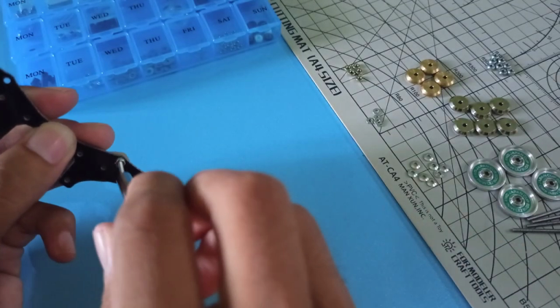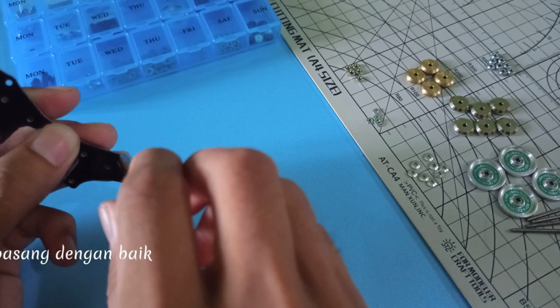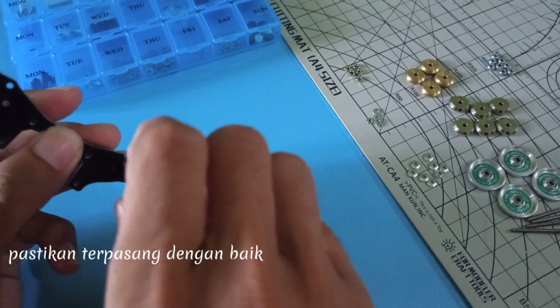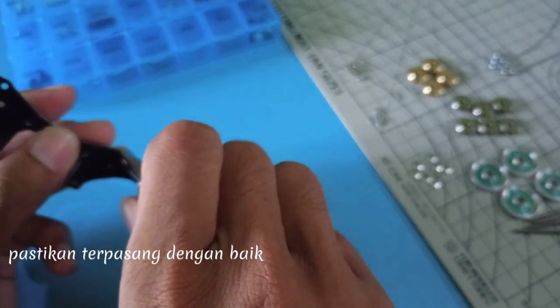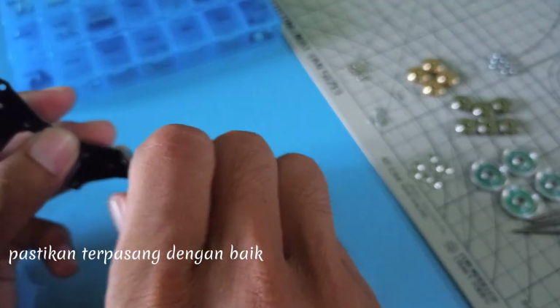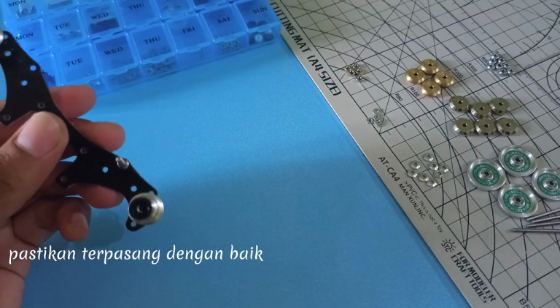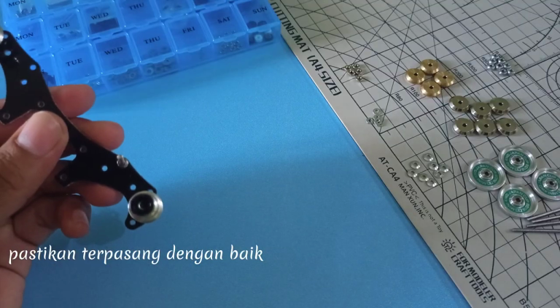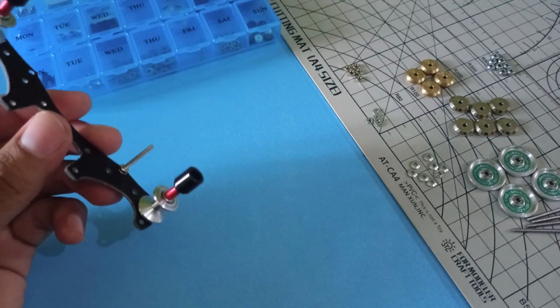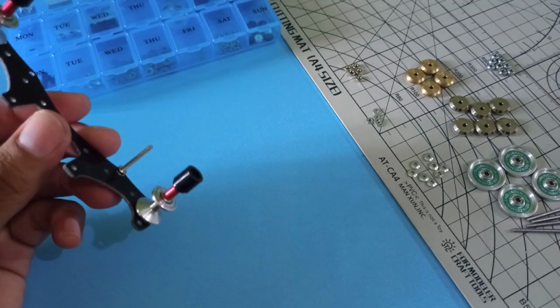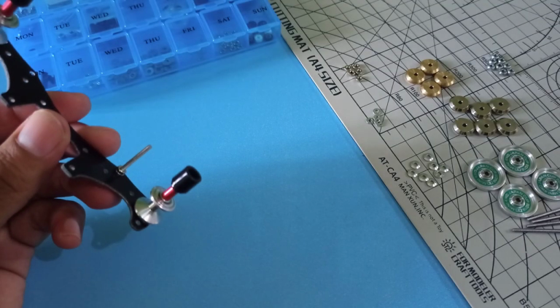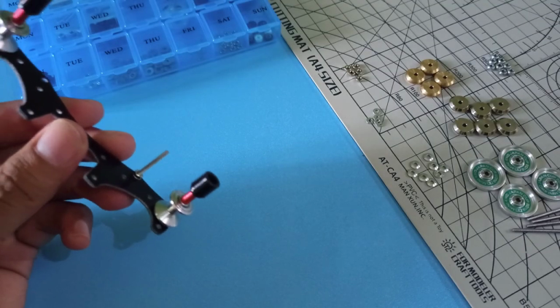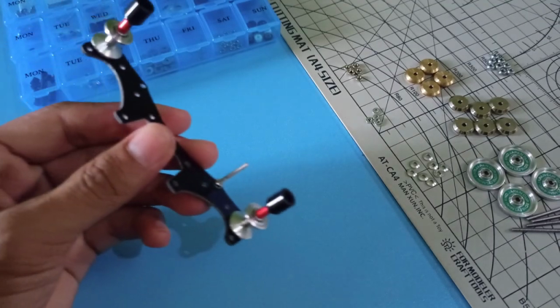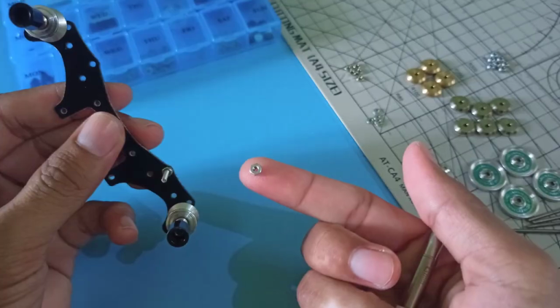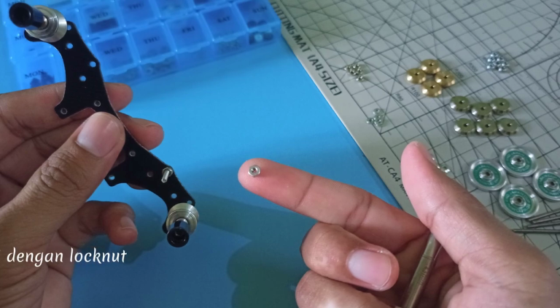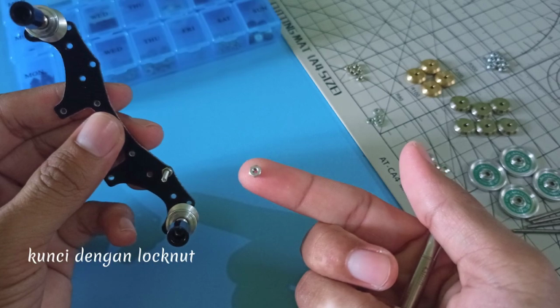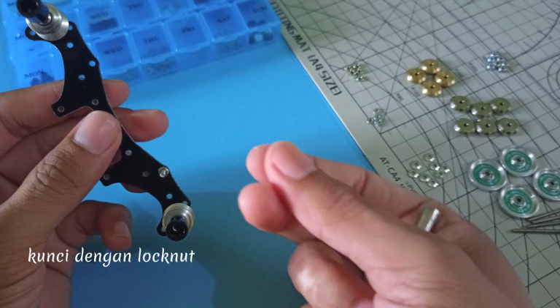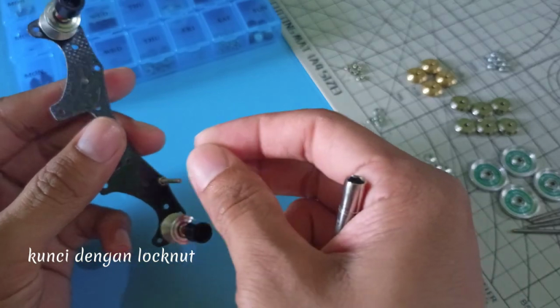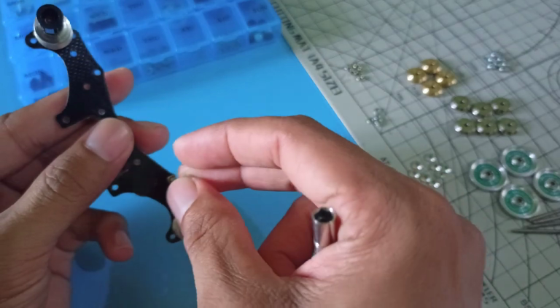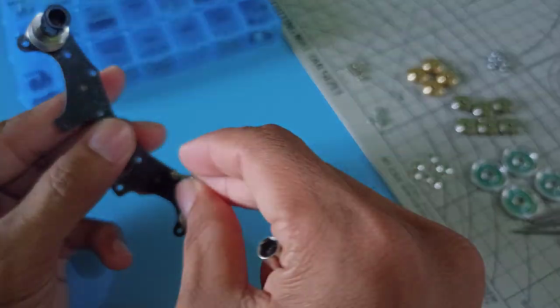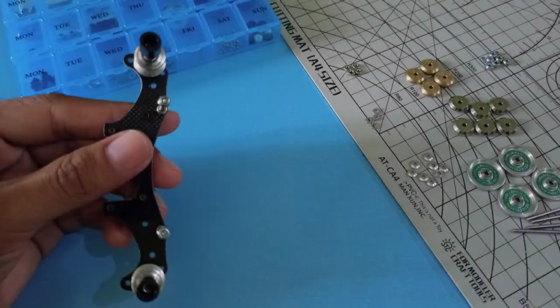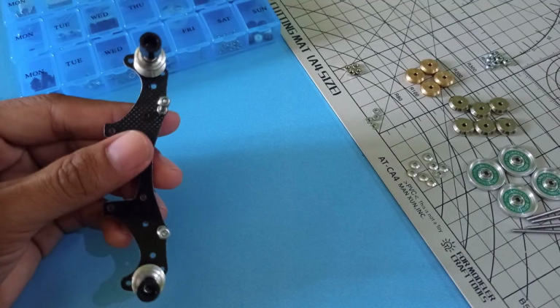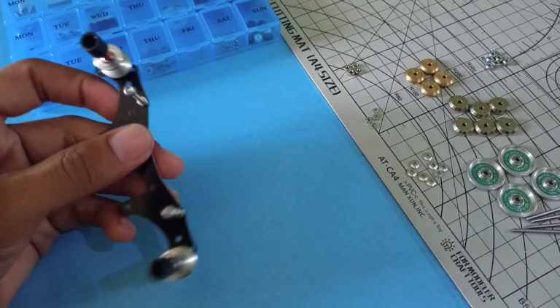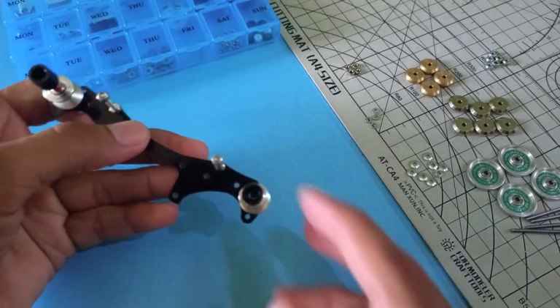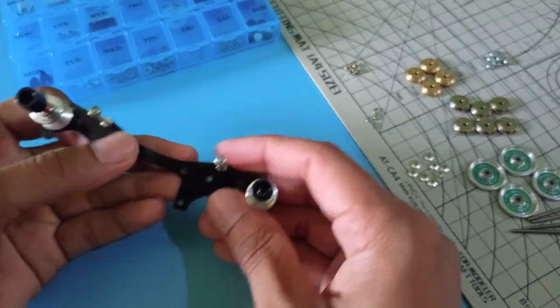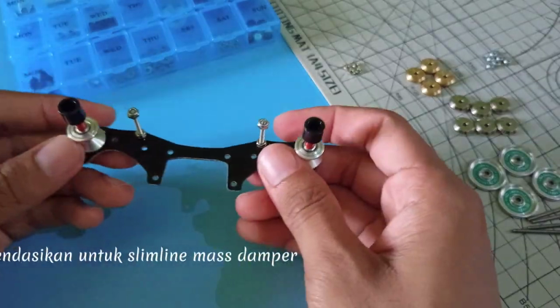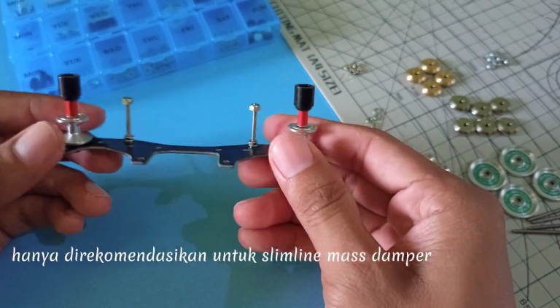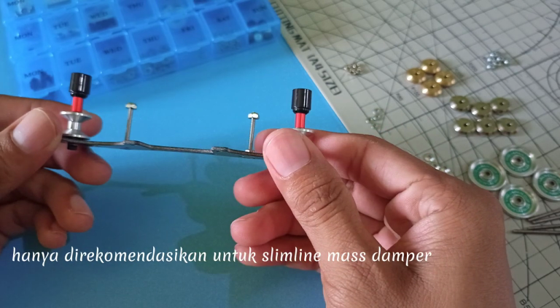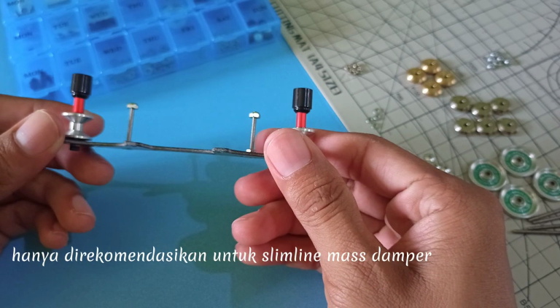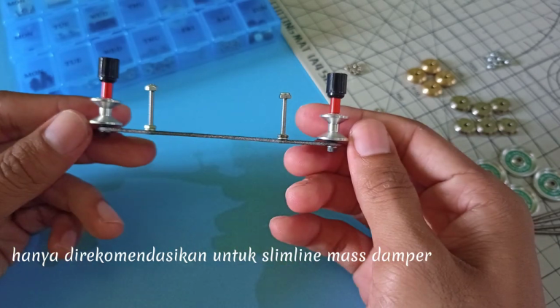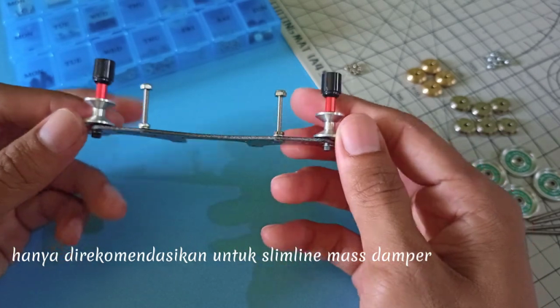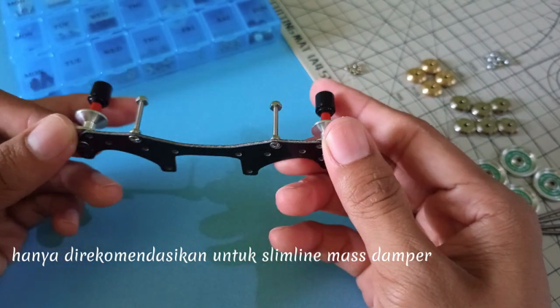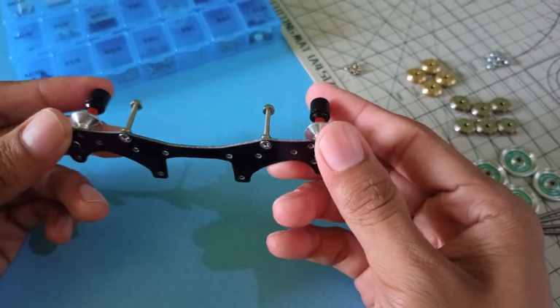Pasang dengan baik, kunci dengan Lock Nuts. Hanya direkomendasikan untuk Slimline Mass Damper.